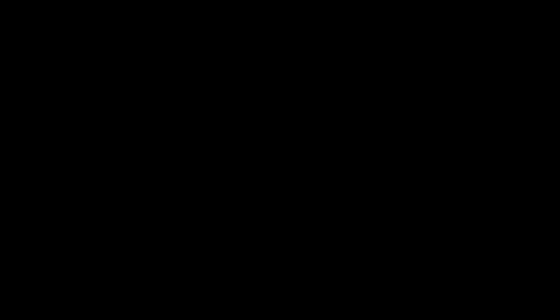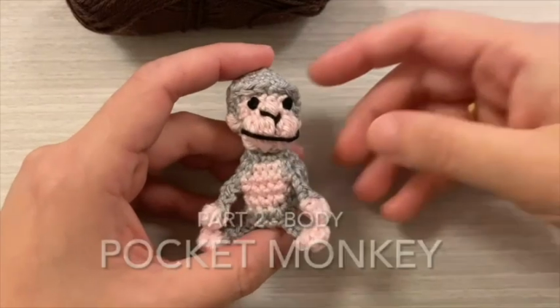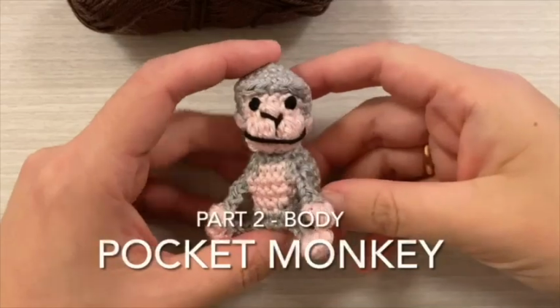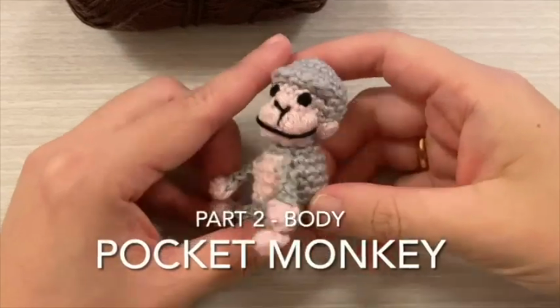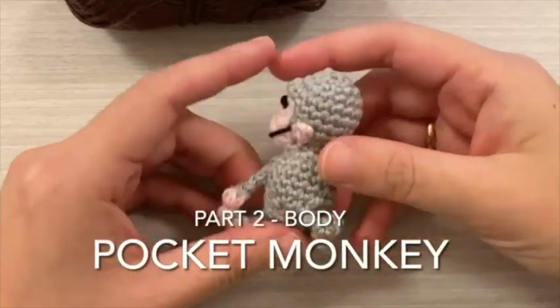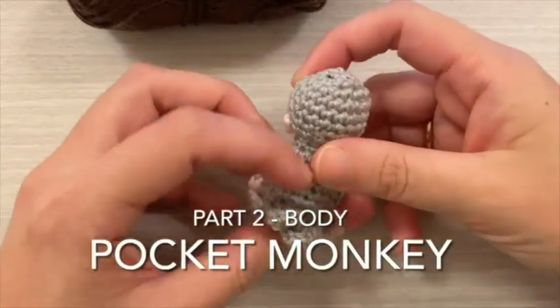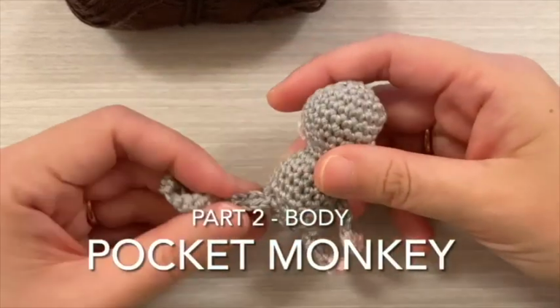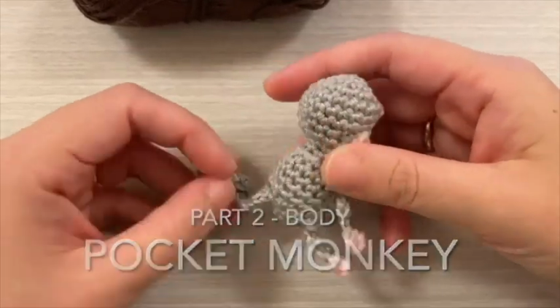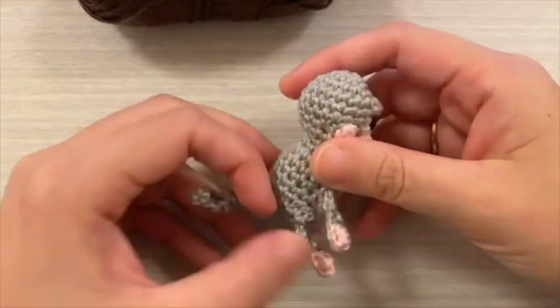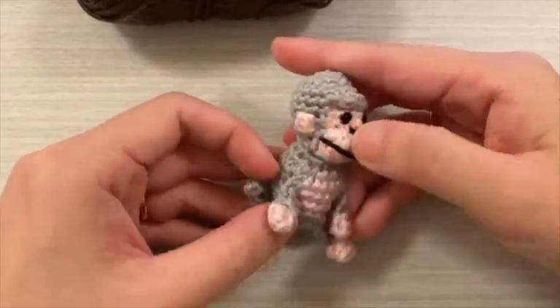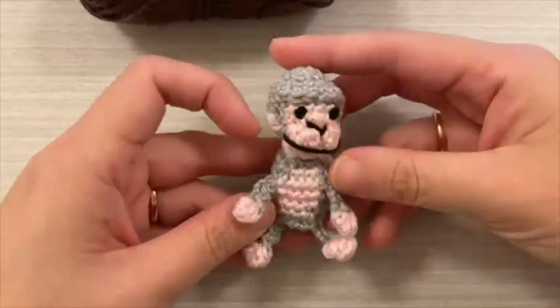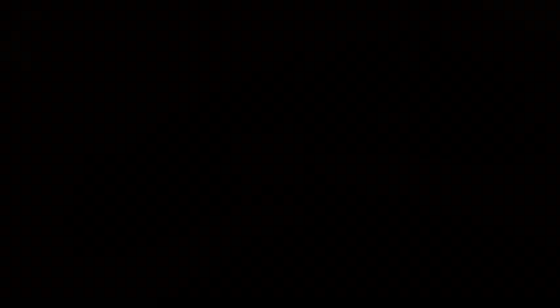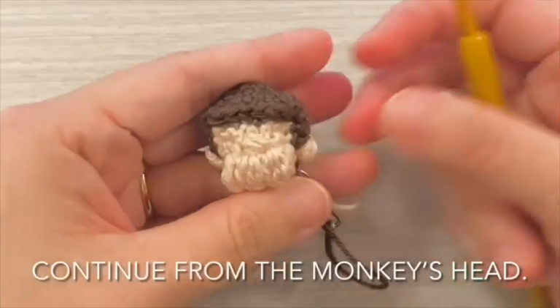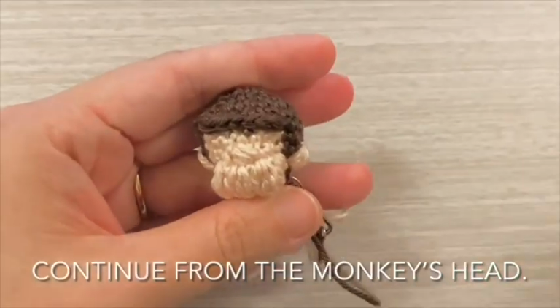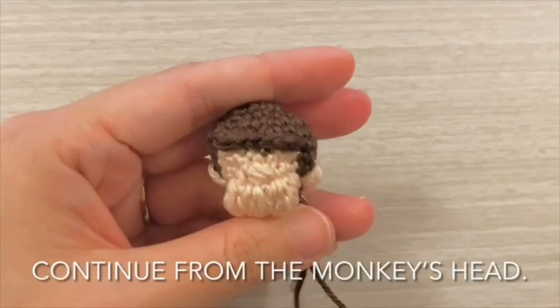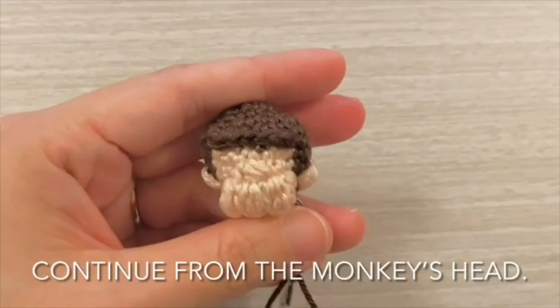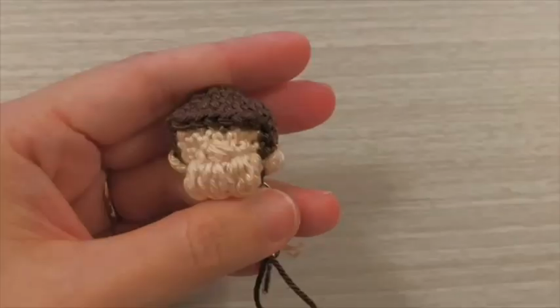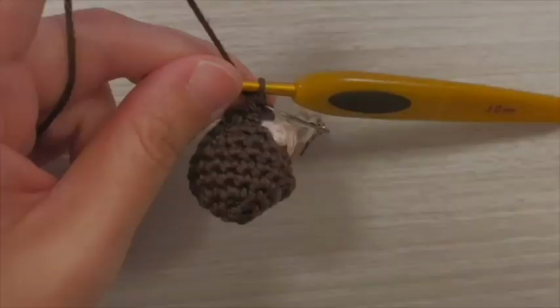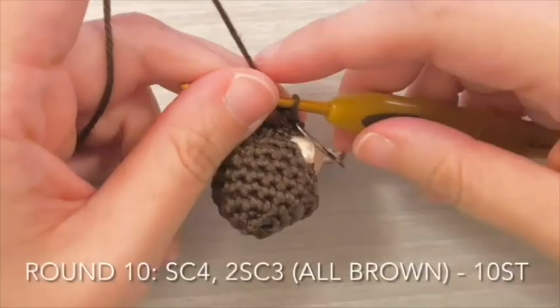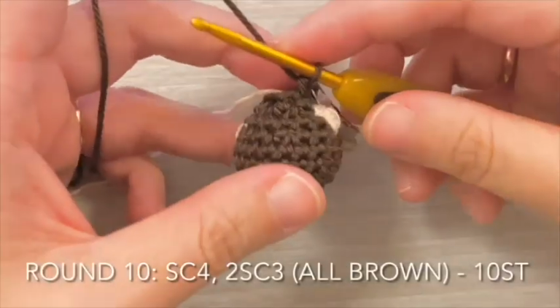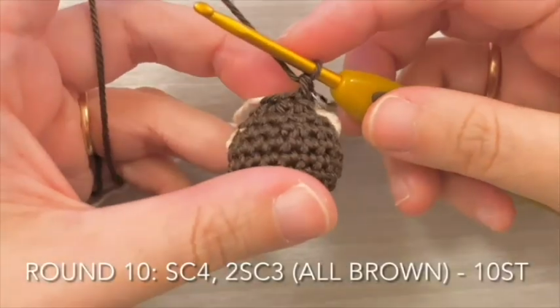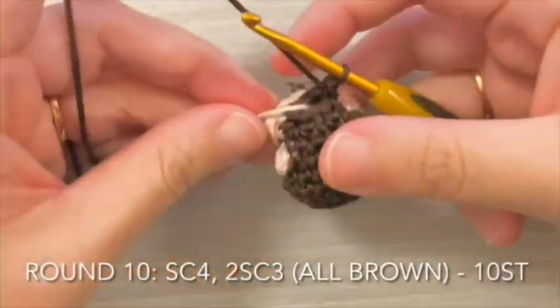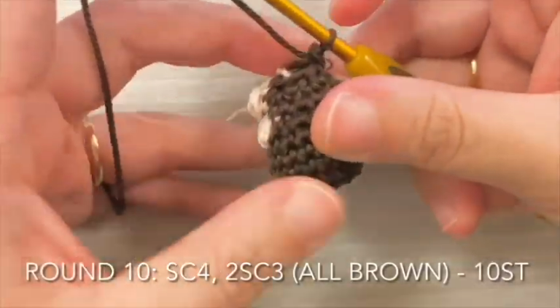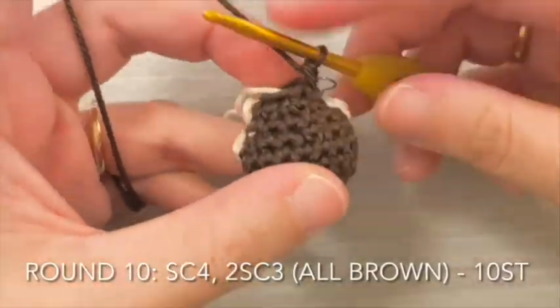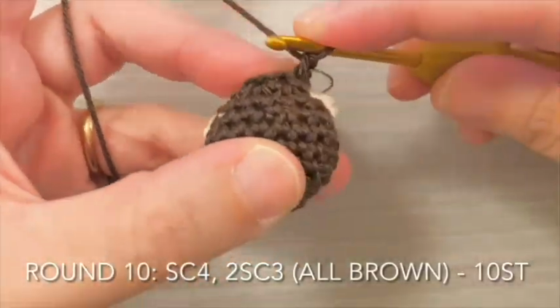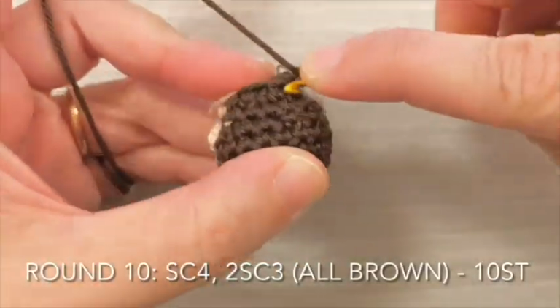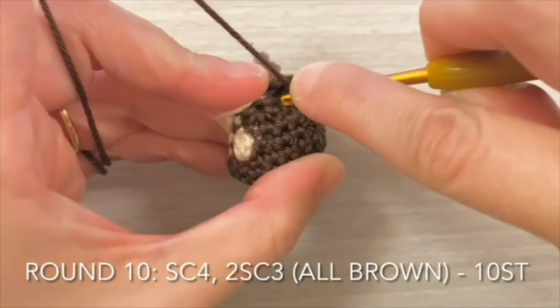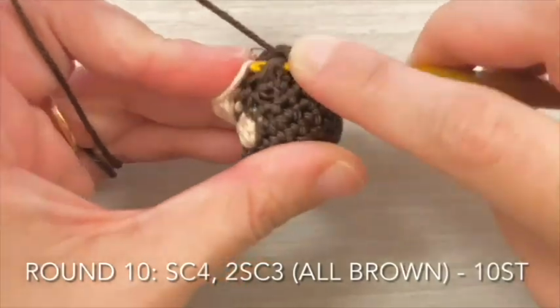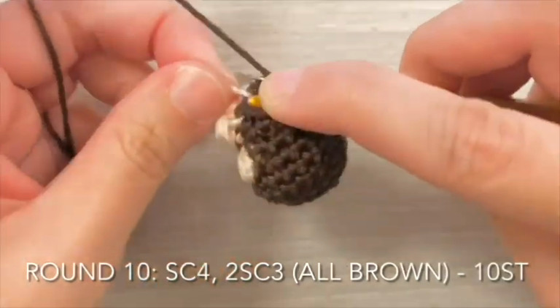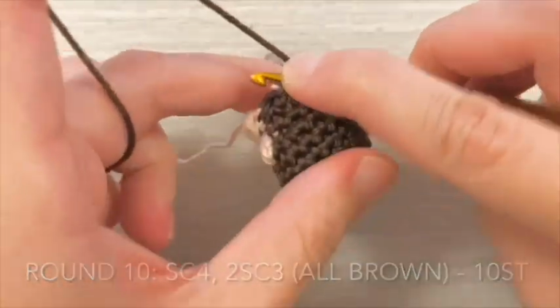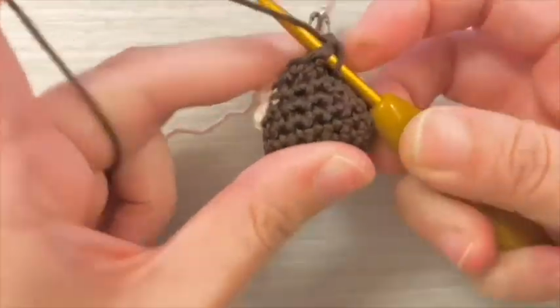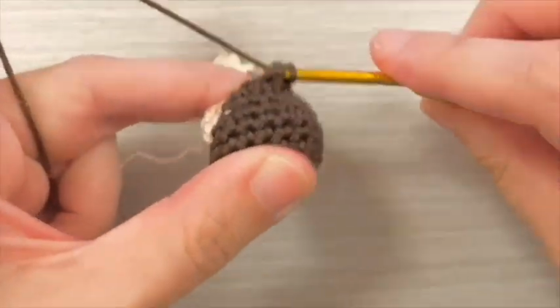Pocket Monkey, Part 2: Making the Body. Continue from the monkey's head. For round 10, single crochet 4 stitches, then increase in the next 3 stitches, all in brown.